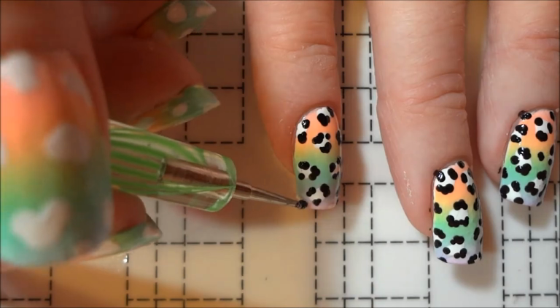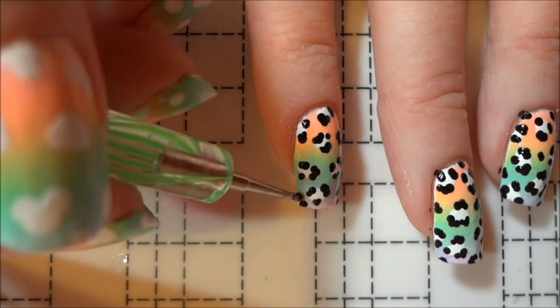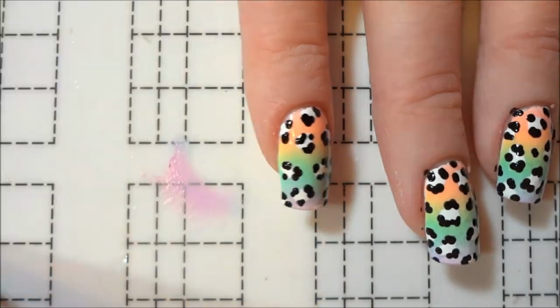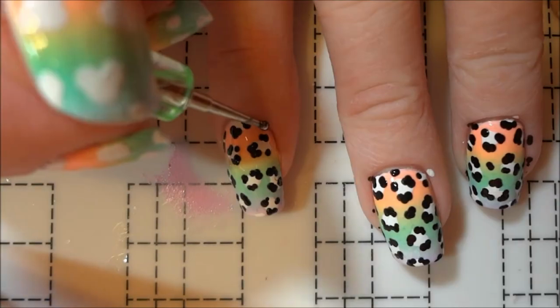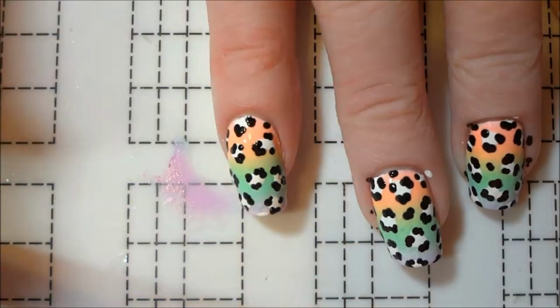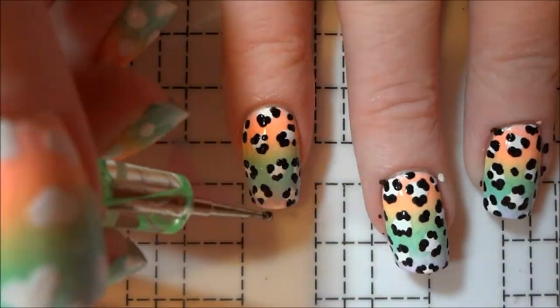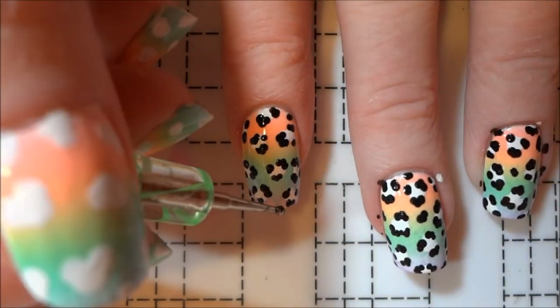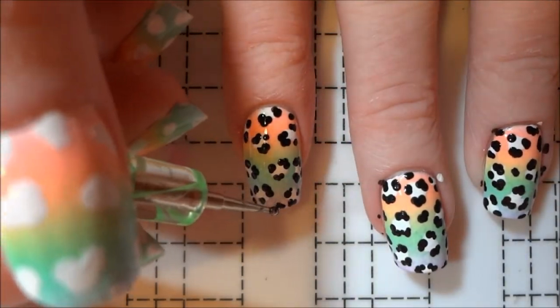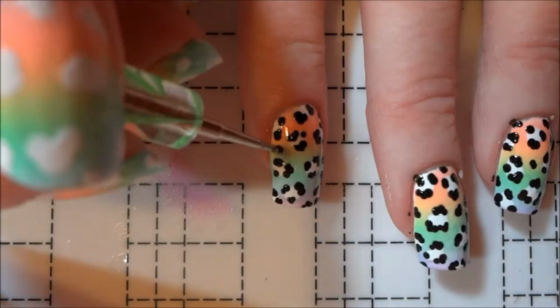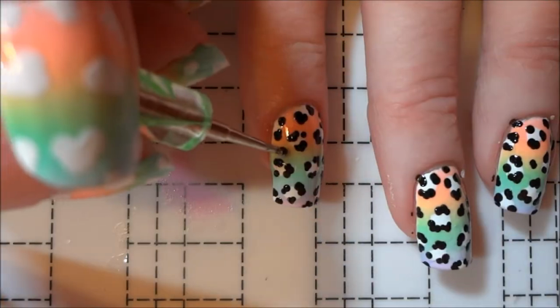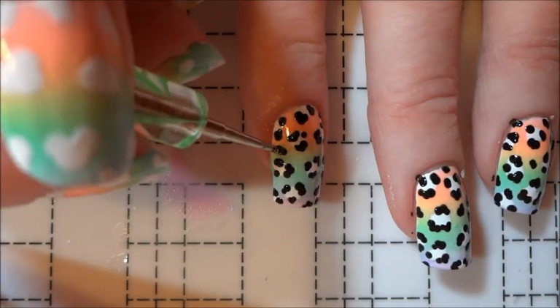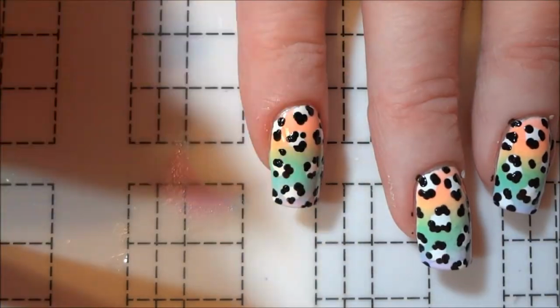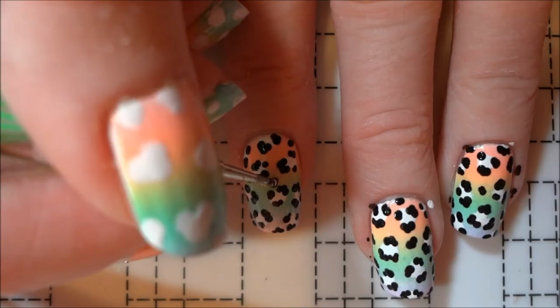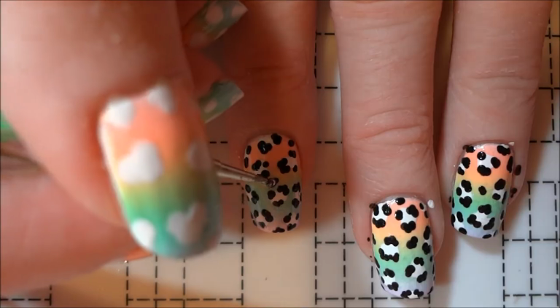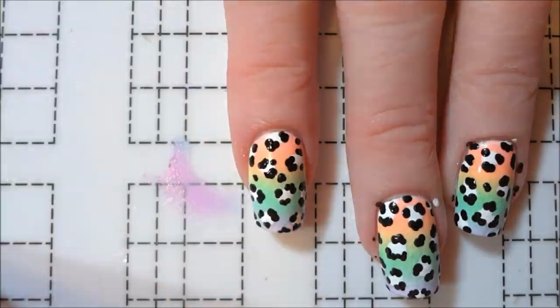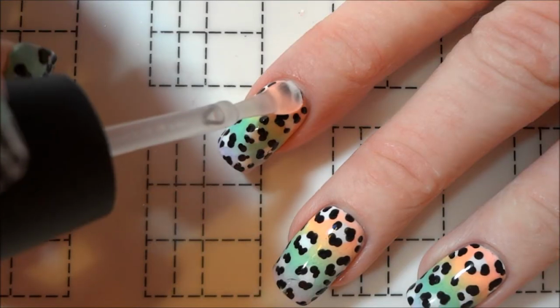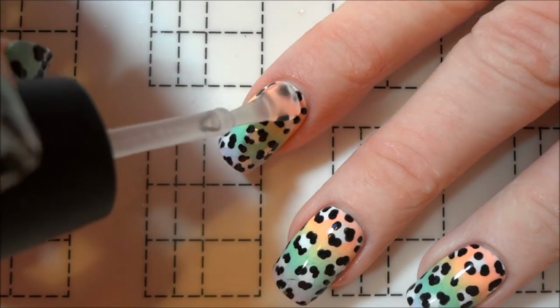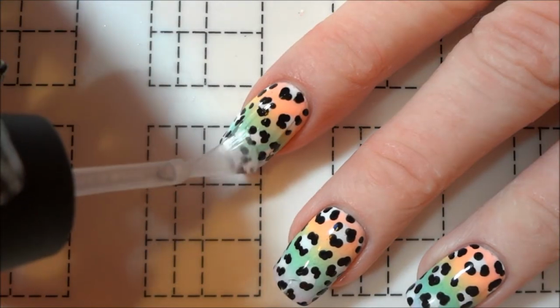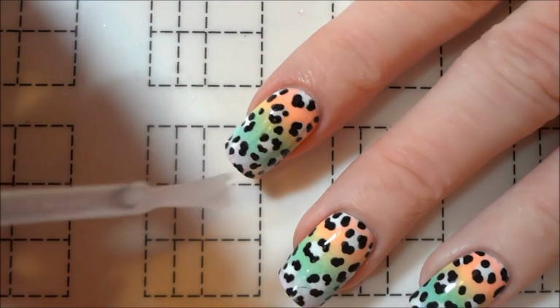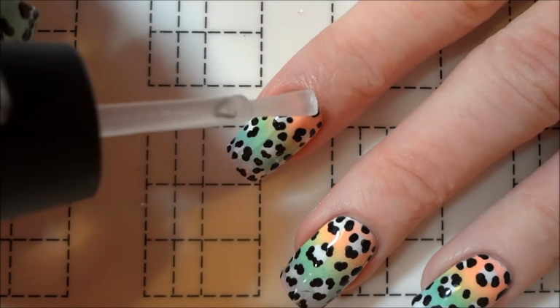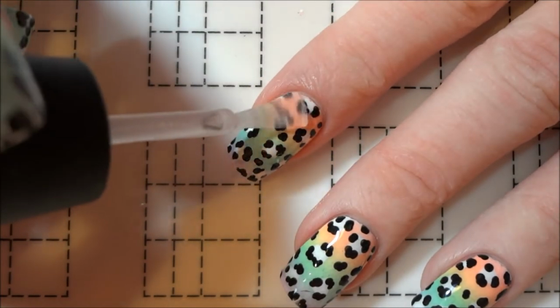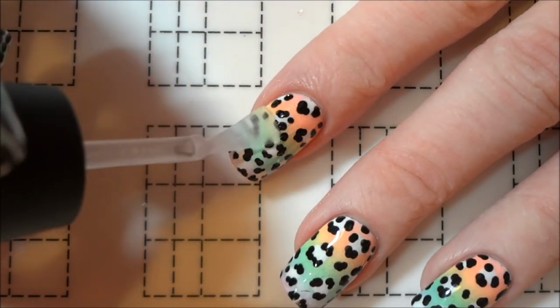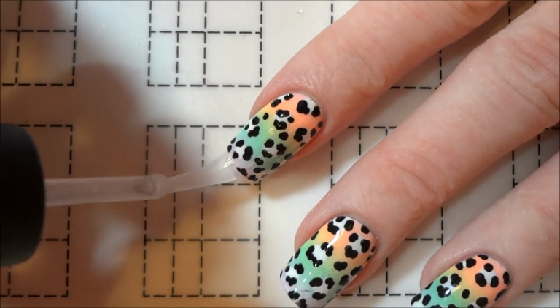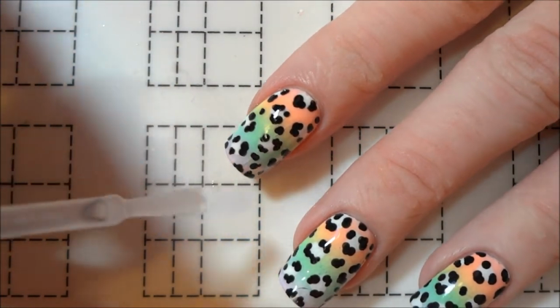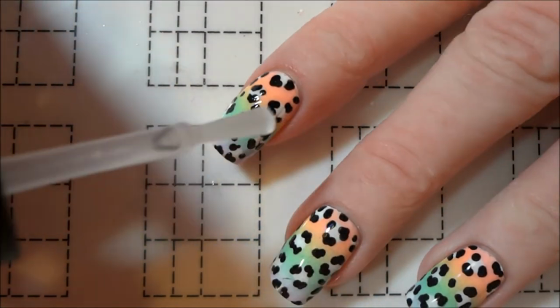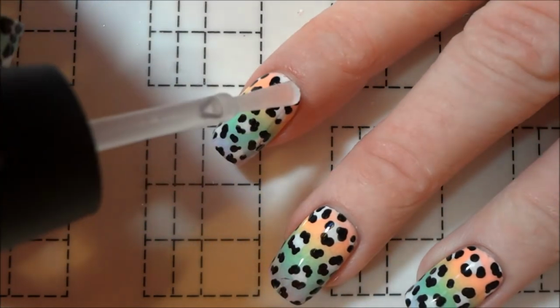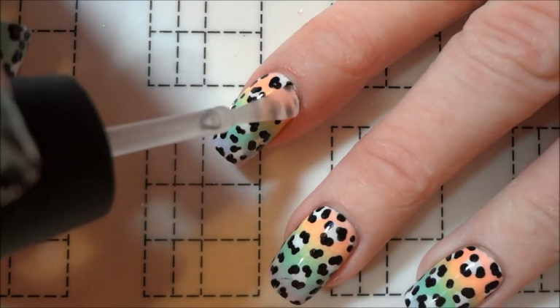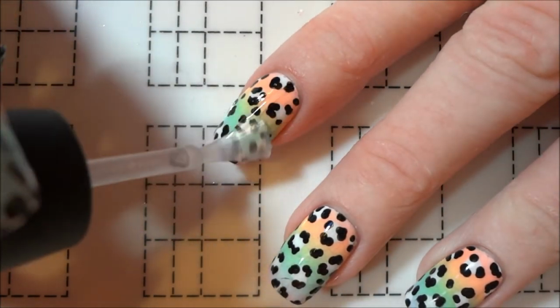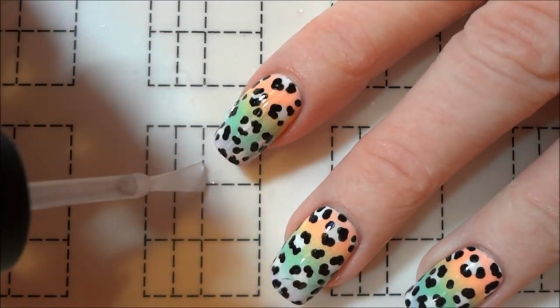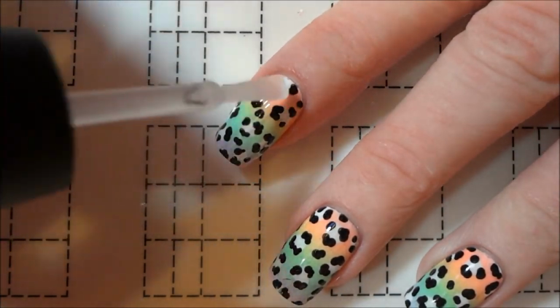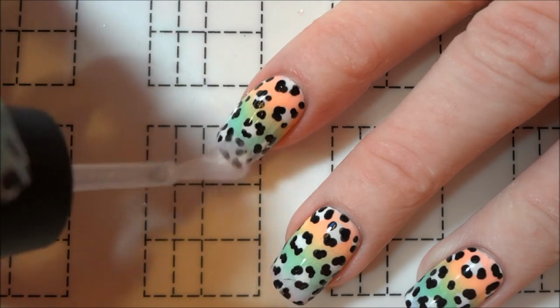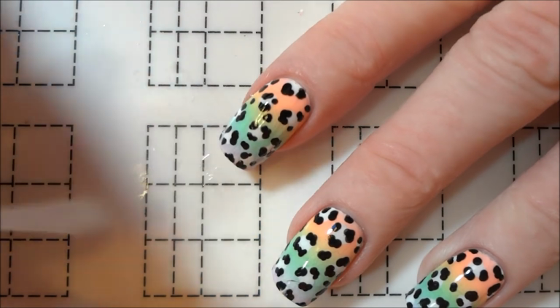I then filled in some of the empty spaces on the nails with lone black dots. Once everything had dried, I sealed my nails with a coat of satin topcoat.